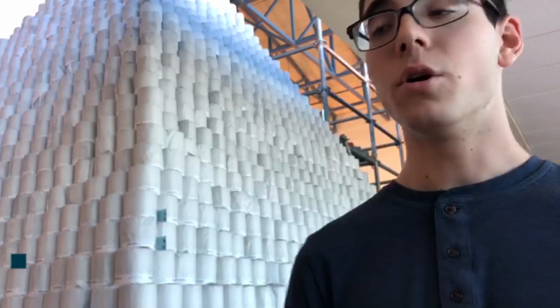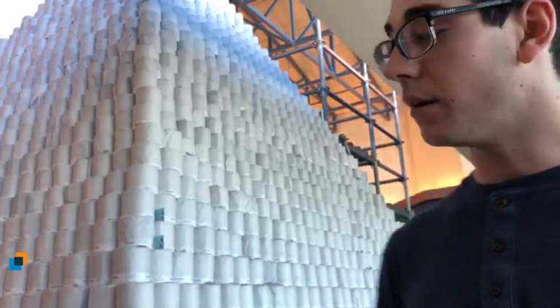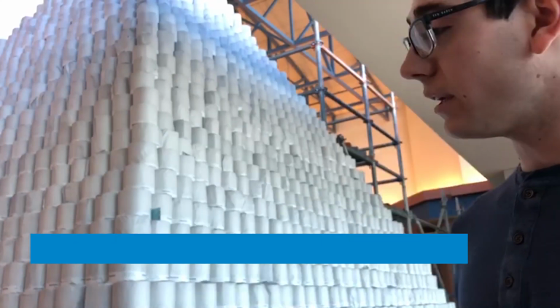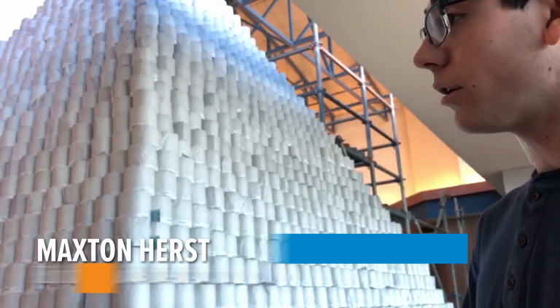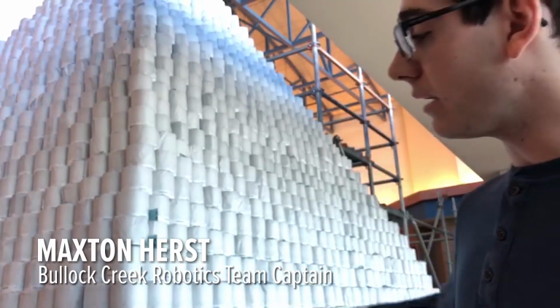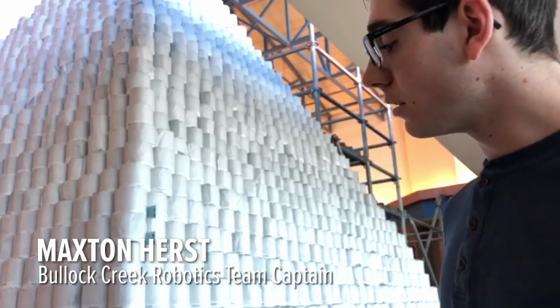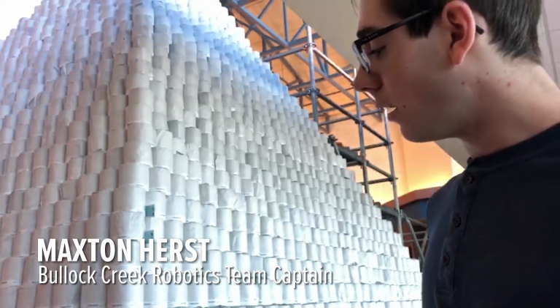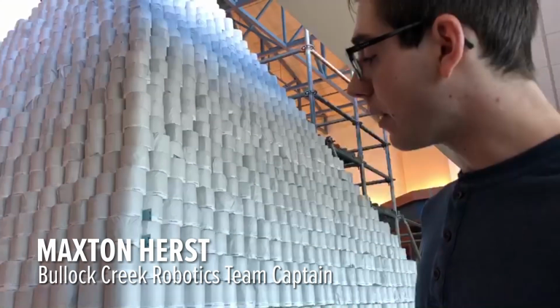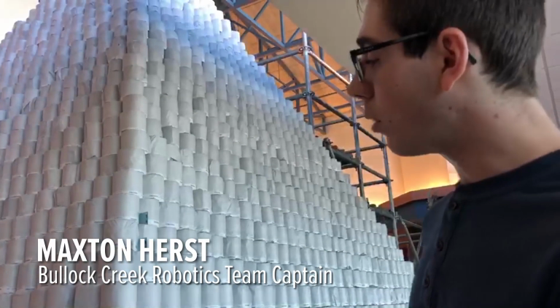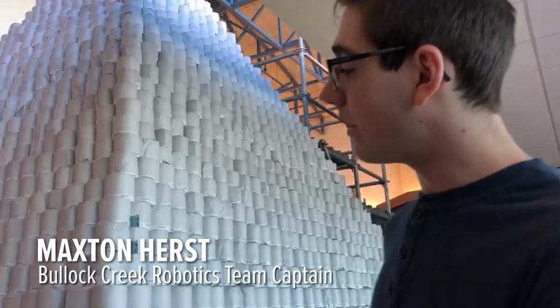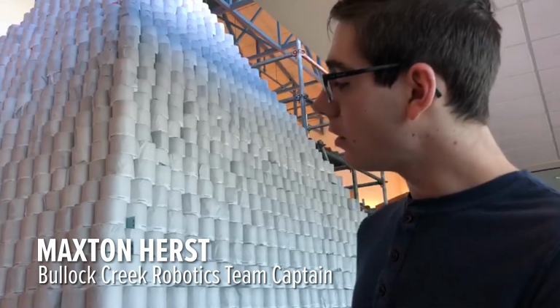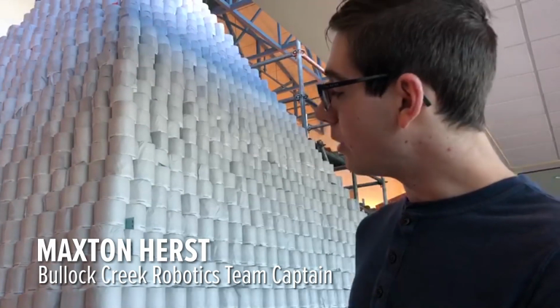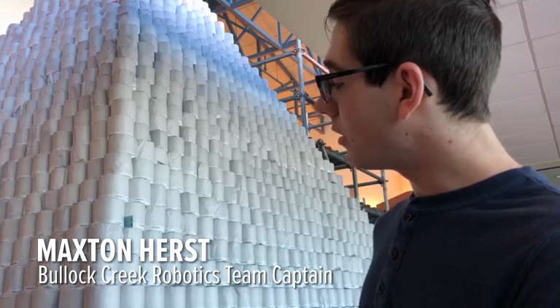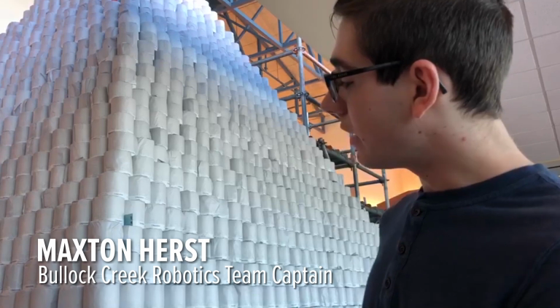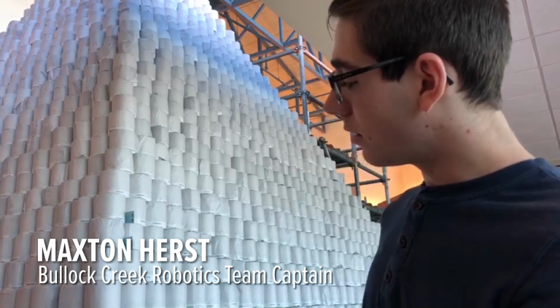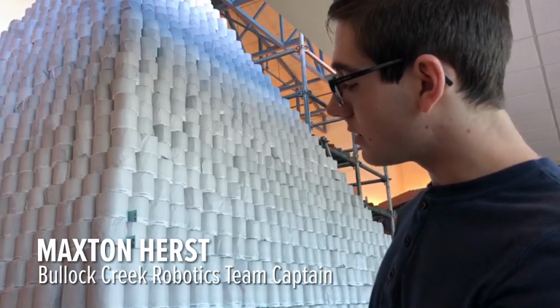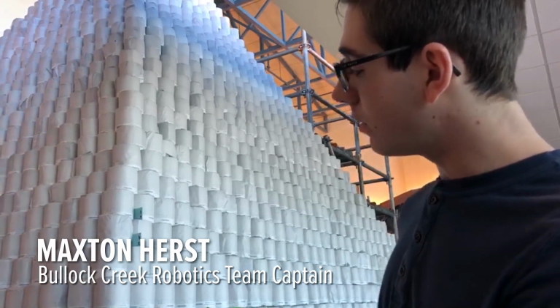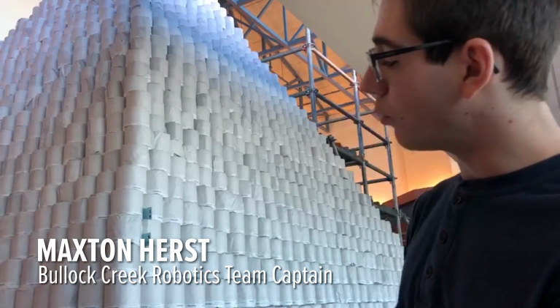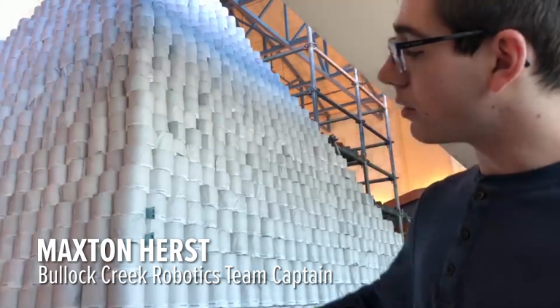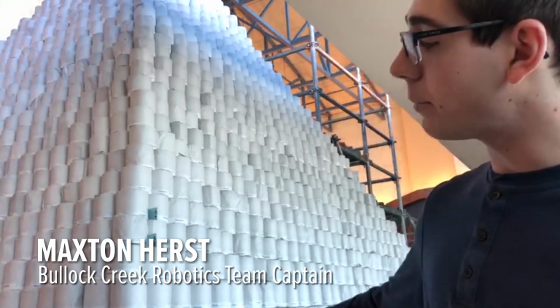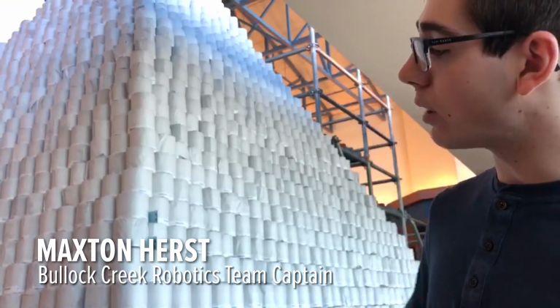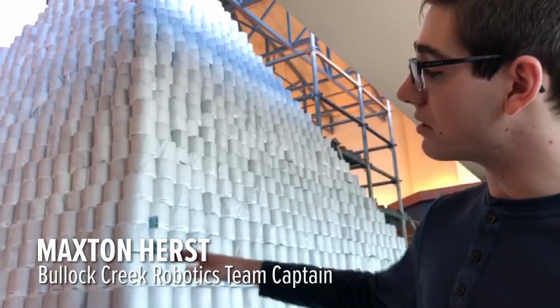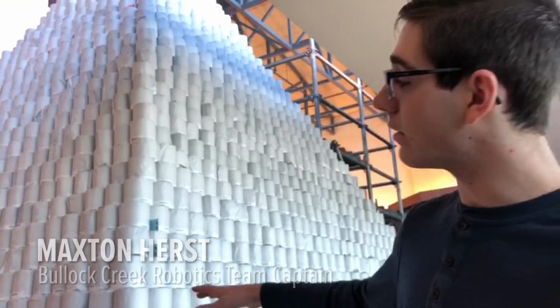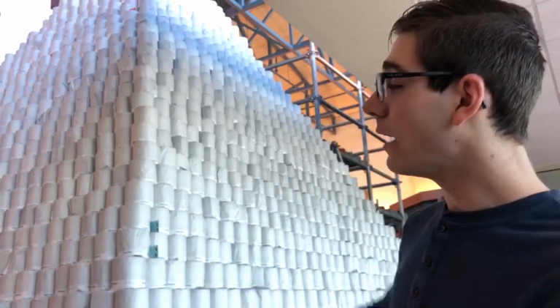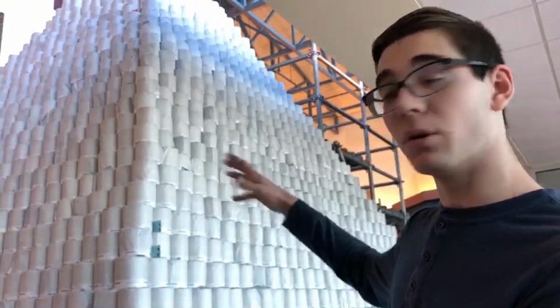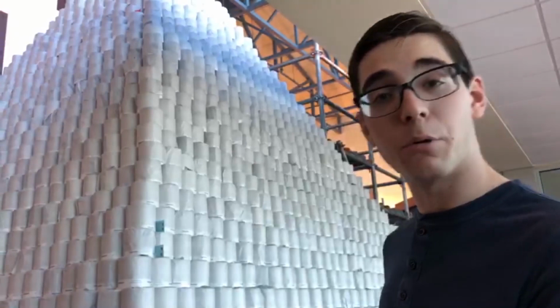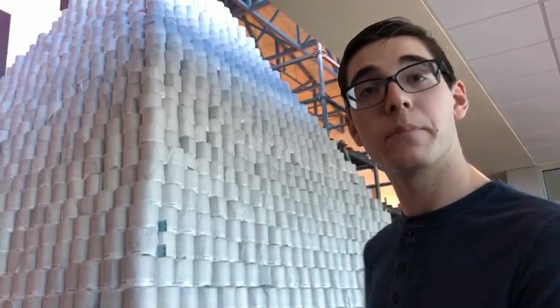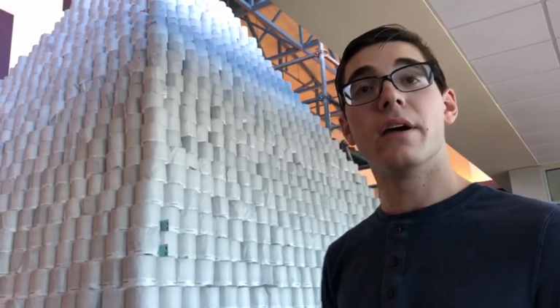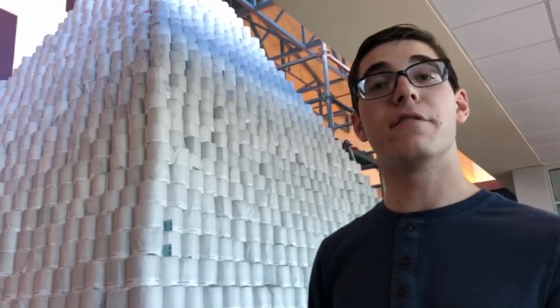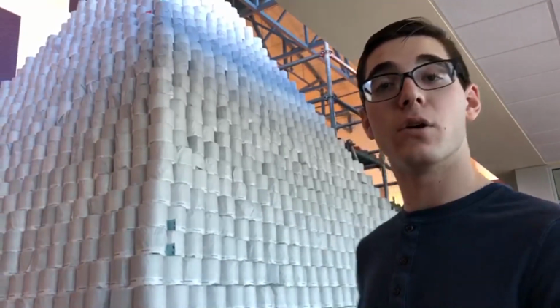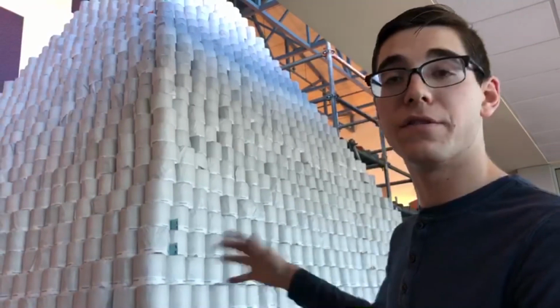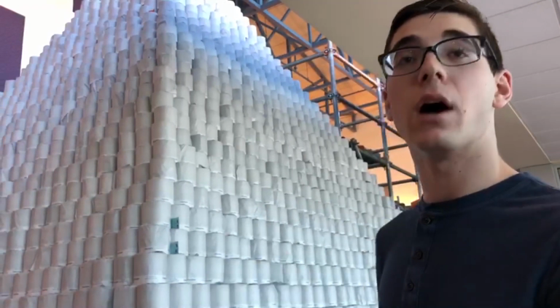We built the entire base all at once, and then we started making cuts in where we wouldn't put toilet paper, where we could stand and build around them, and then from there we would fill that out.